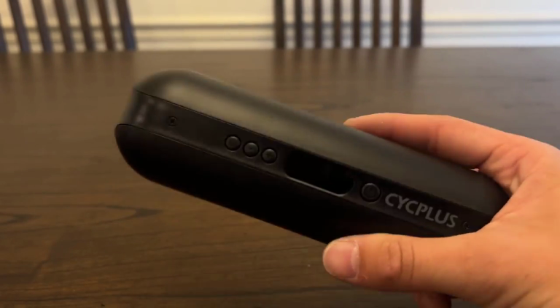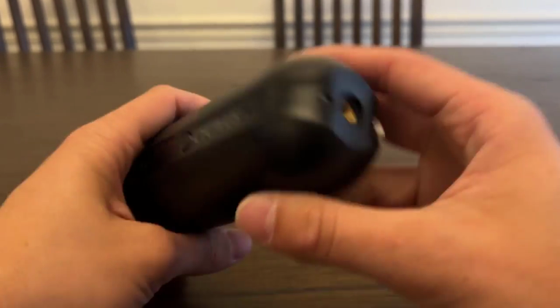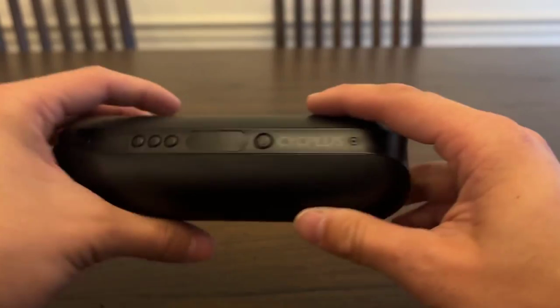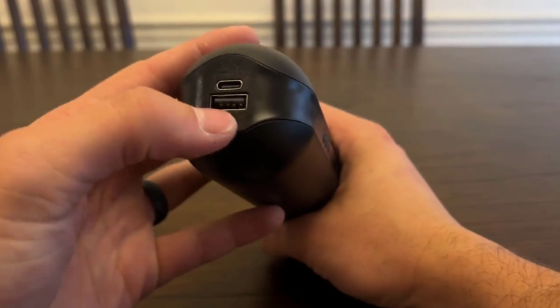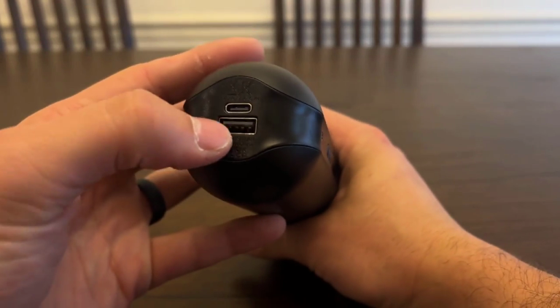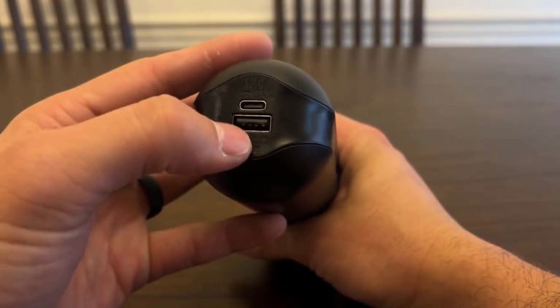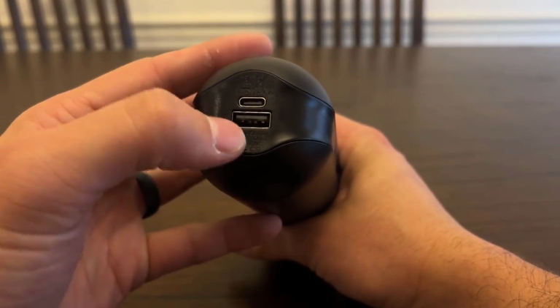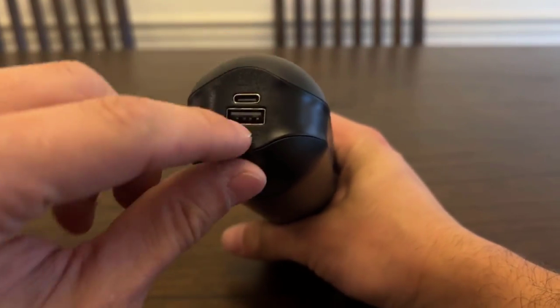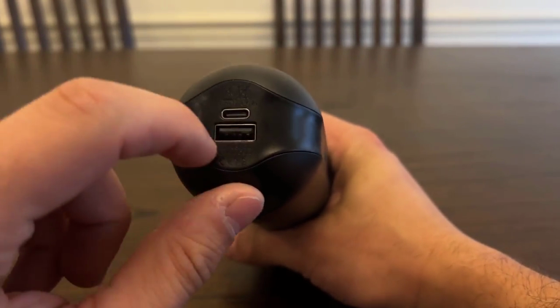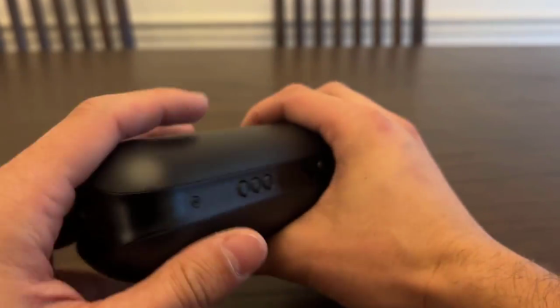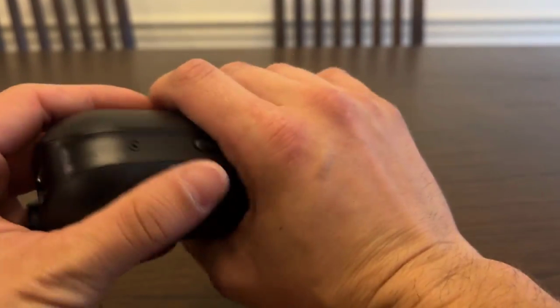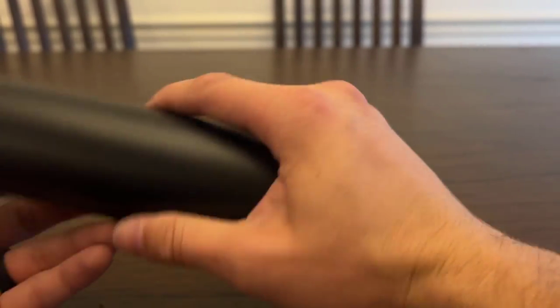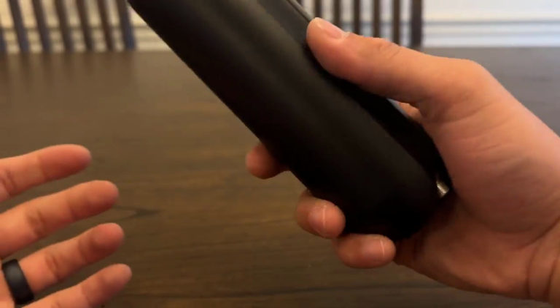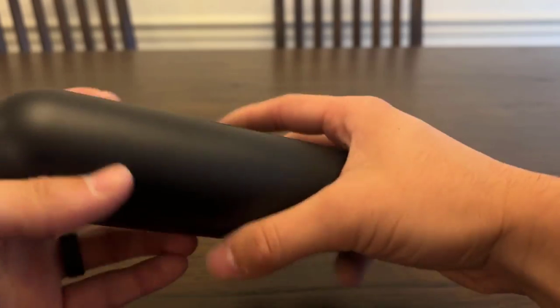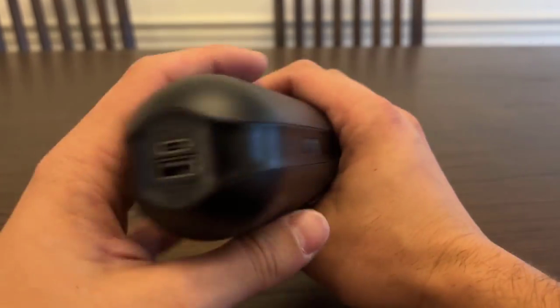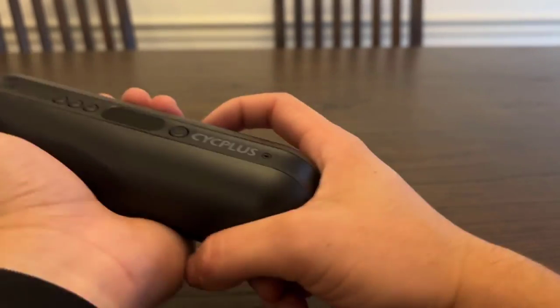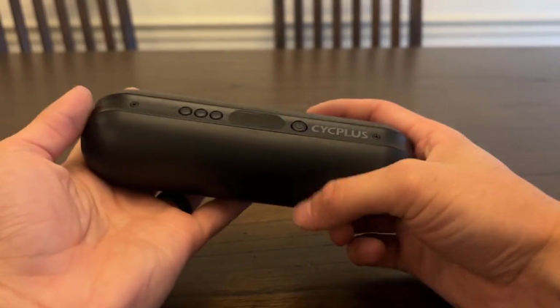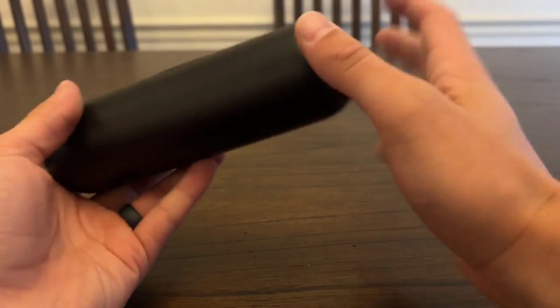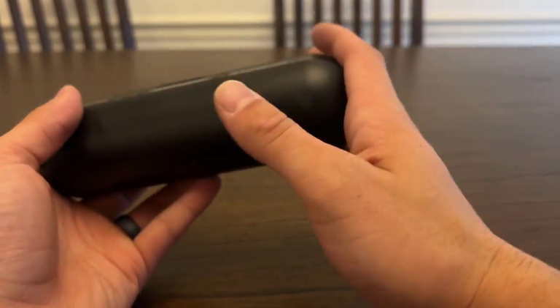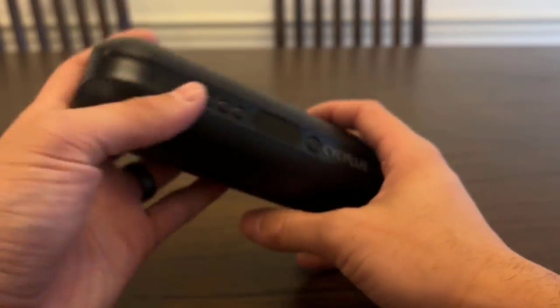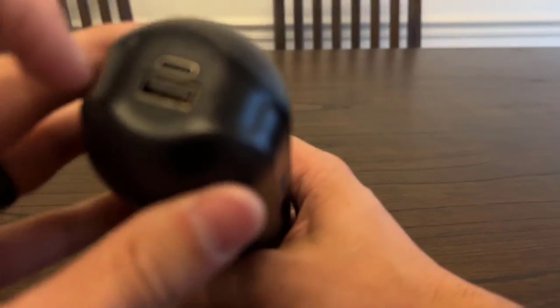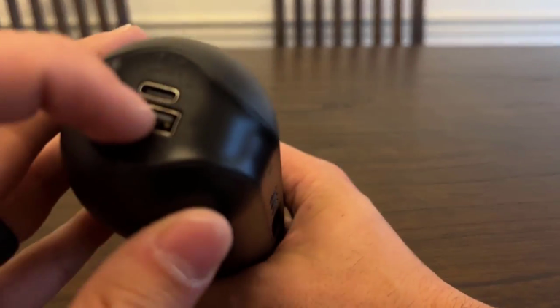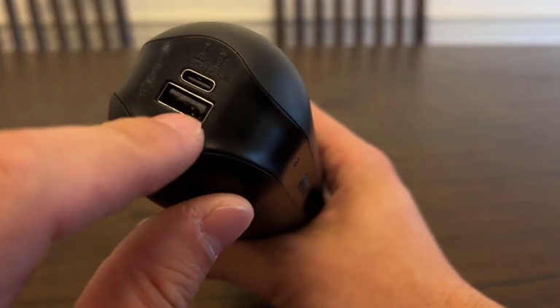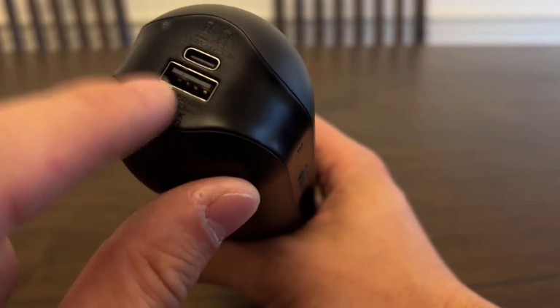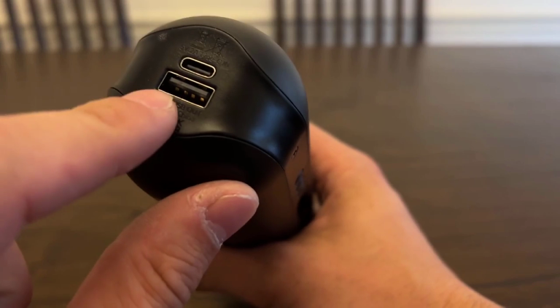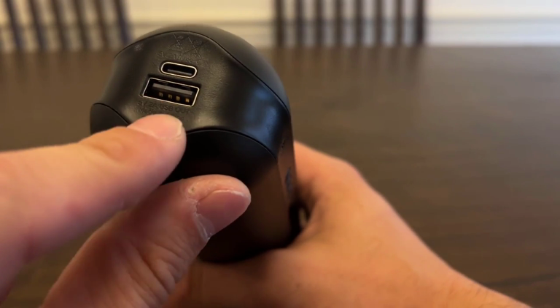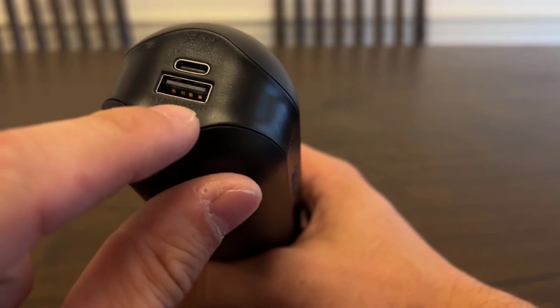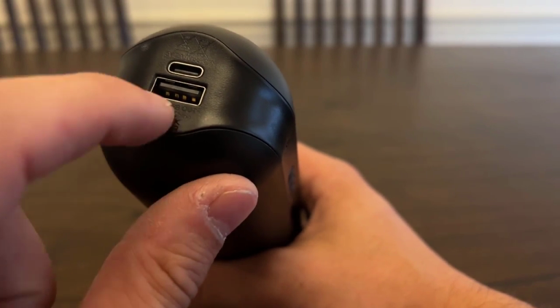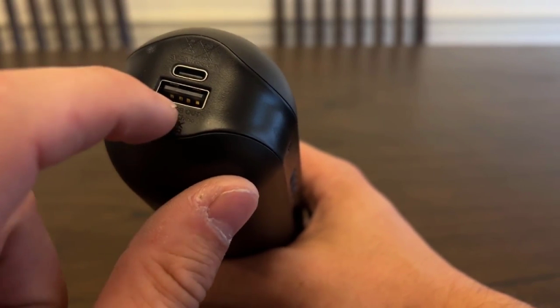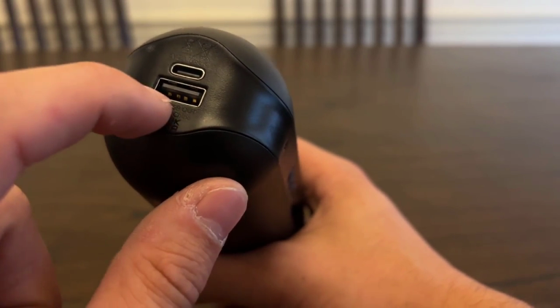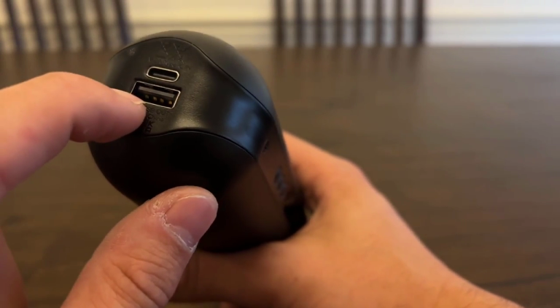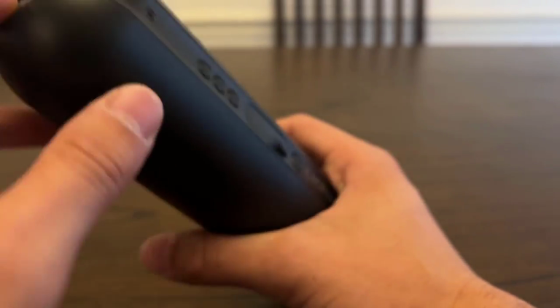It also has the feature of charging a device, so it basically is a built-in power bank. It's got some heaviness to it because it has a built-in battery along with the compressor. There is your USB out that you would use to charge something with it.